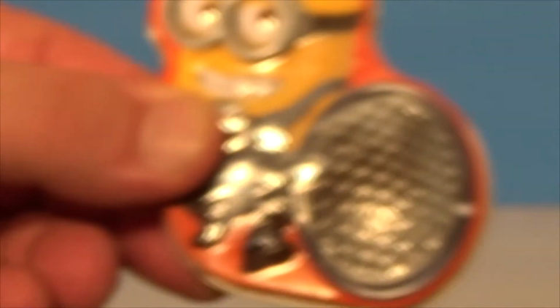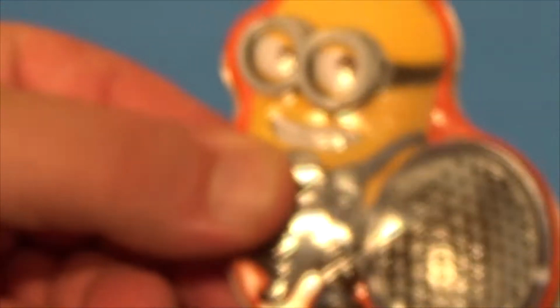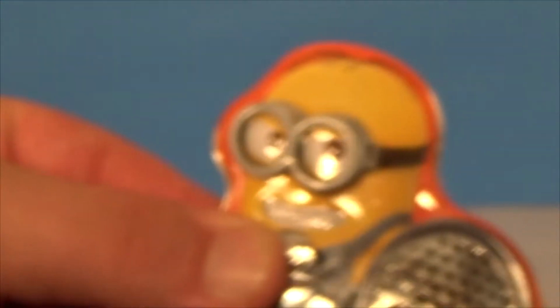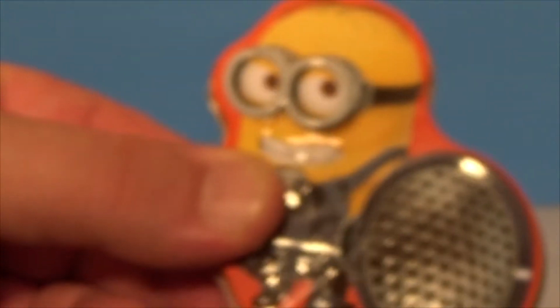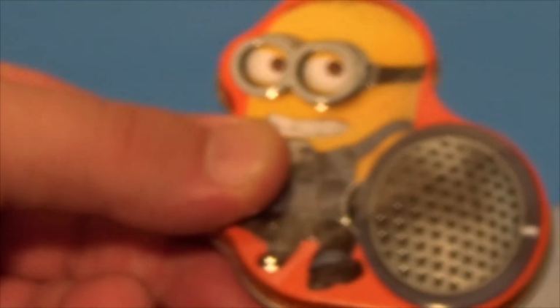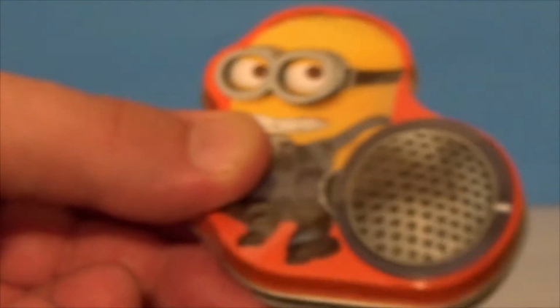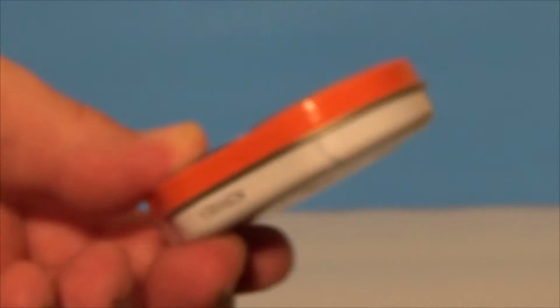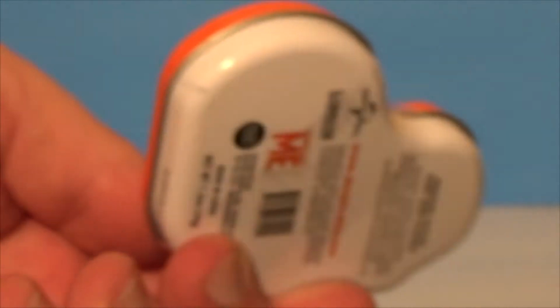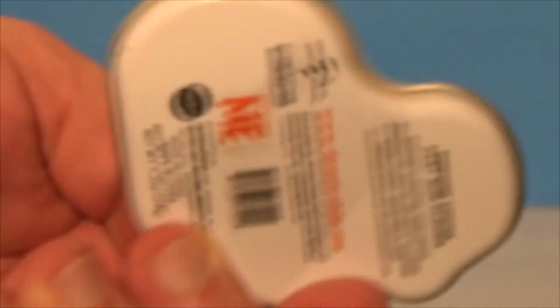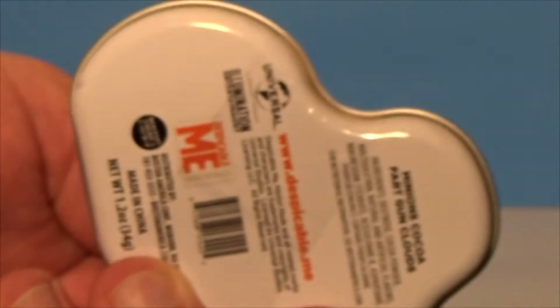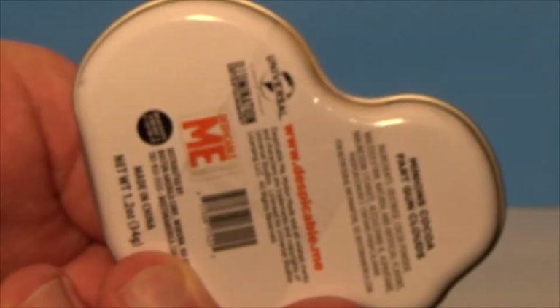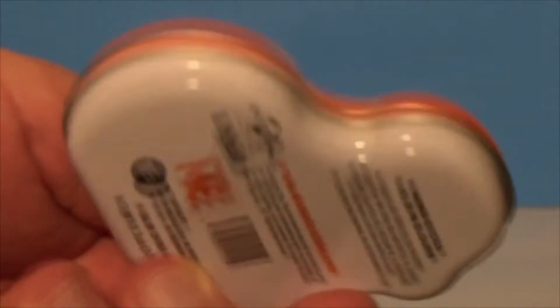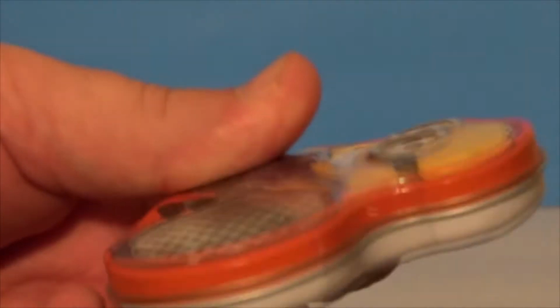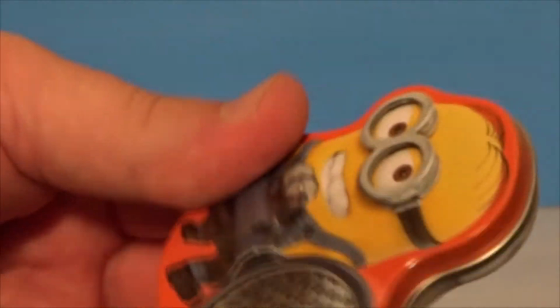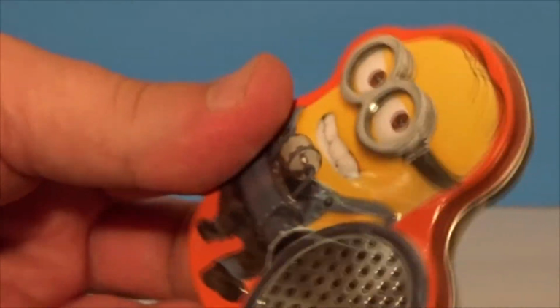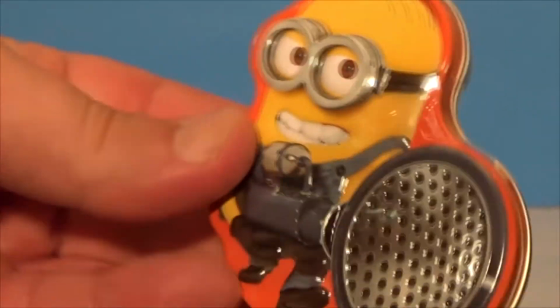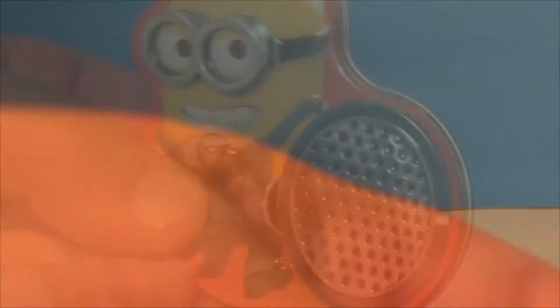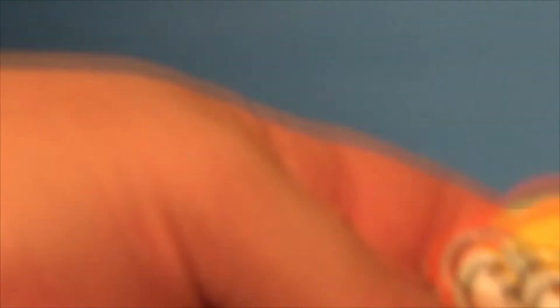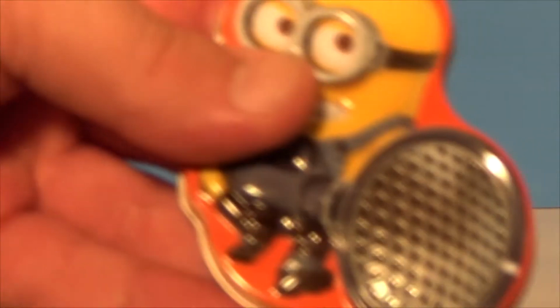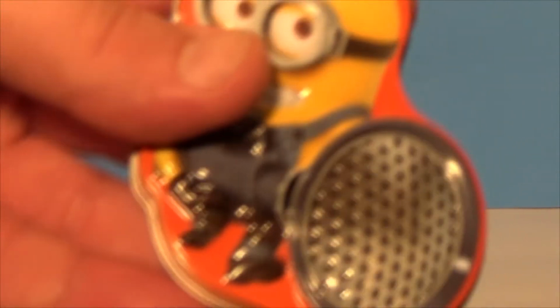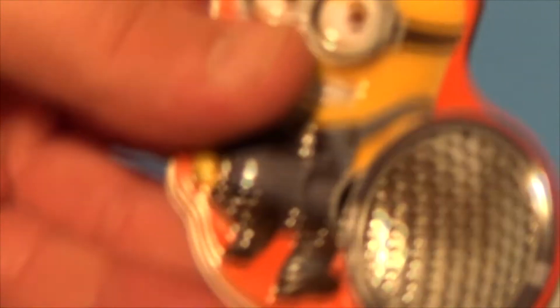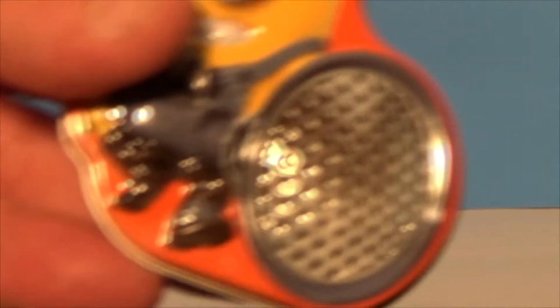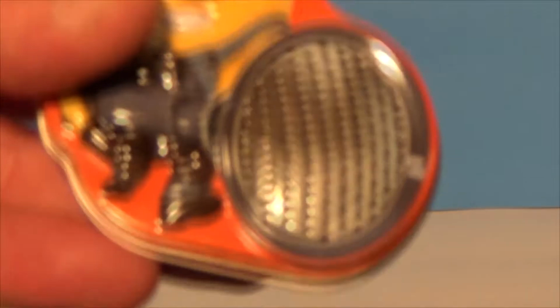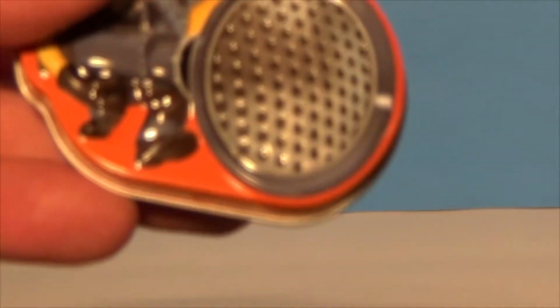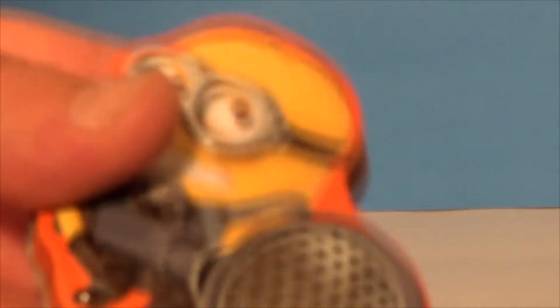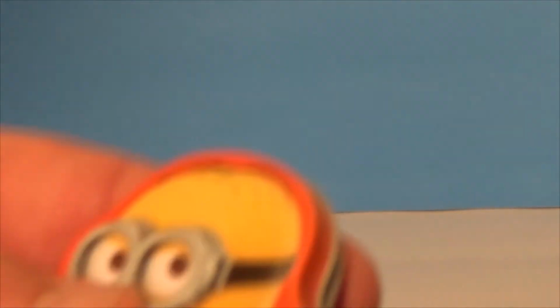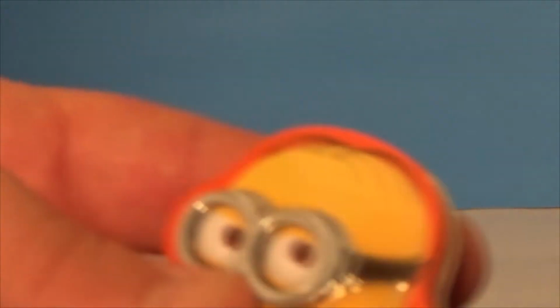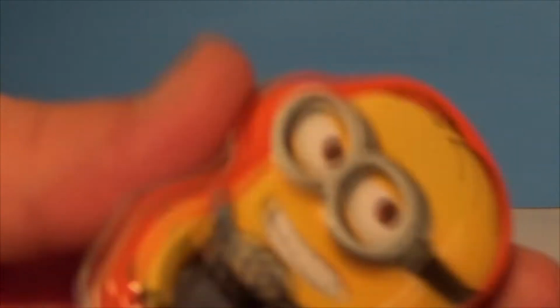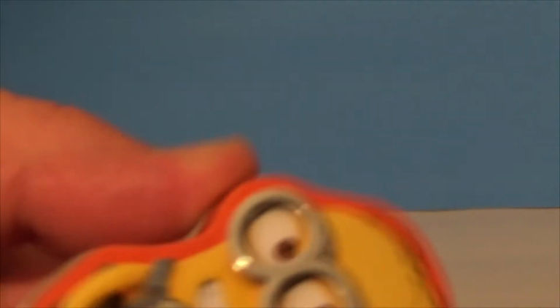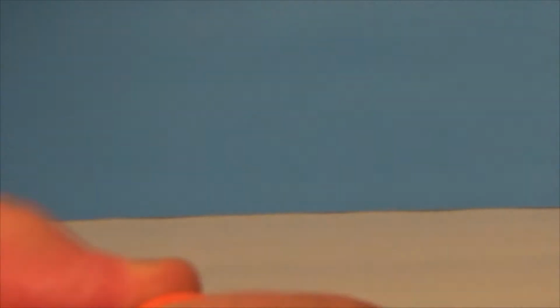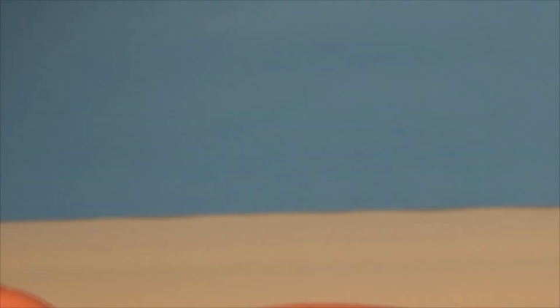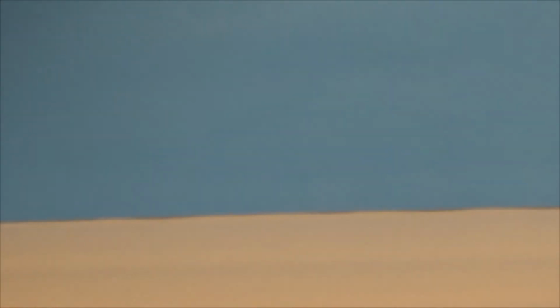Give you a closer shot of it and let's open it up and see what's inside. When I first bought this I thought I was going to push a button and it'd make a fart noise or something like that, but I don't think that's the case.